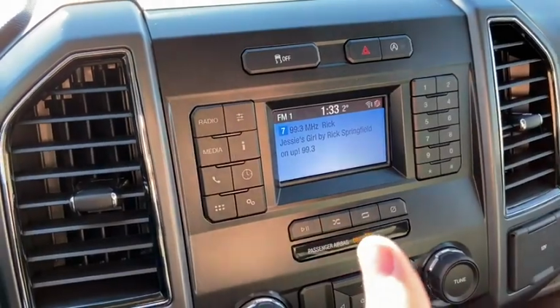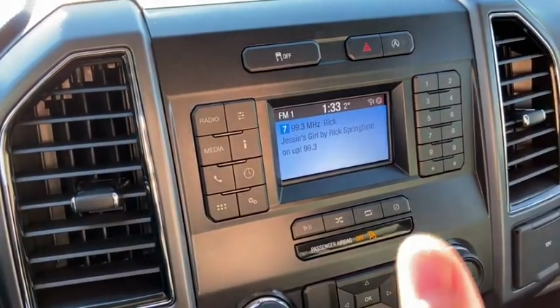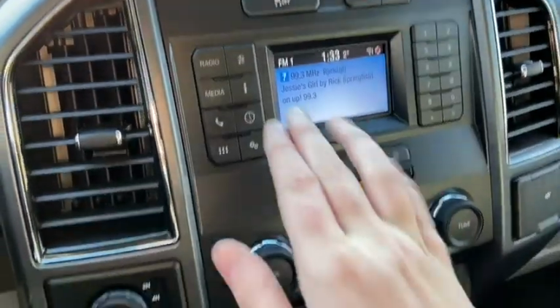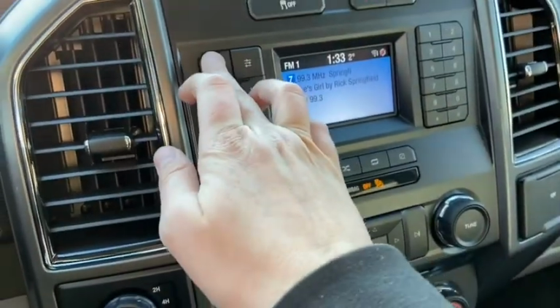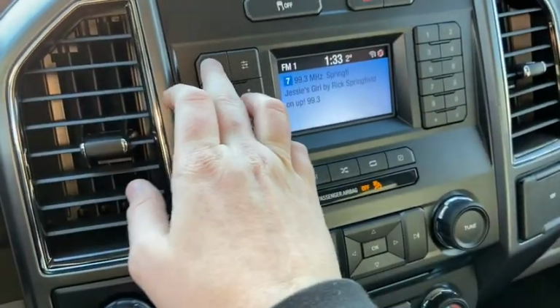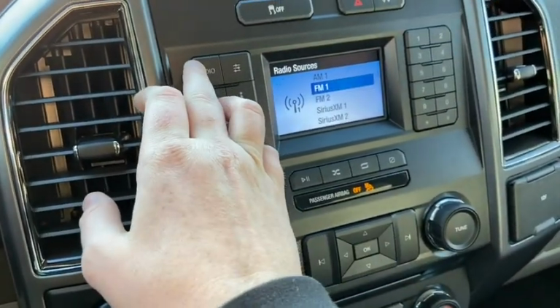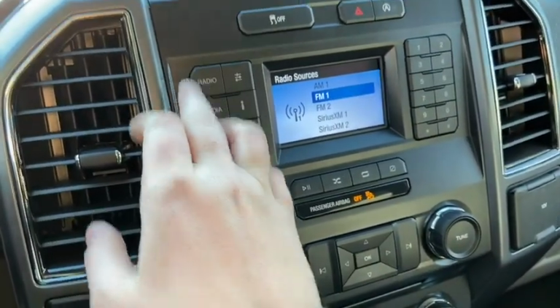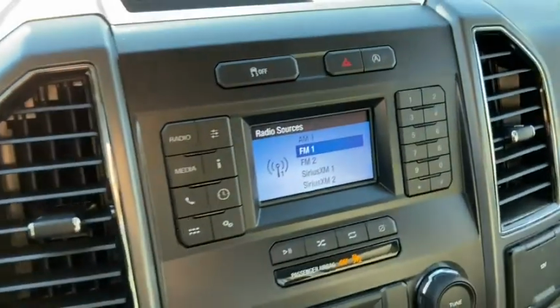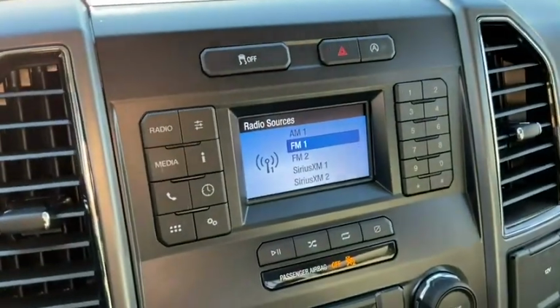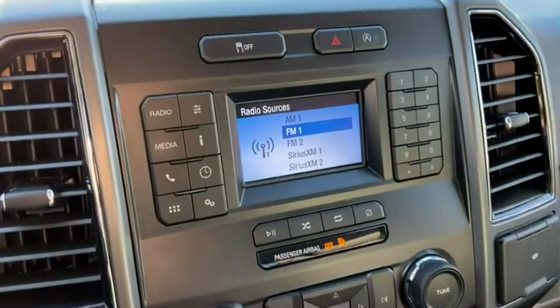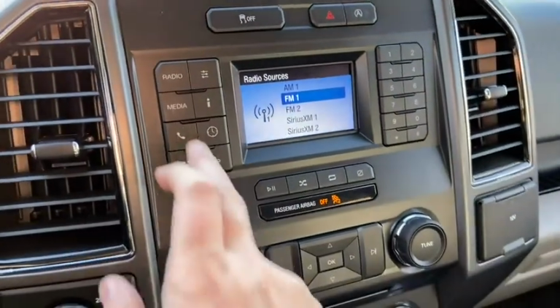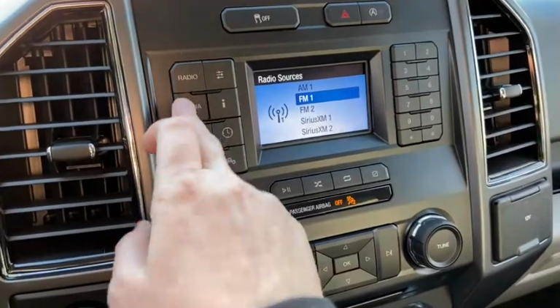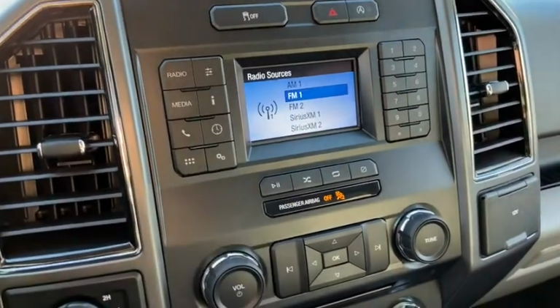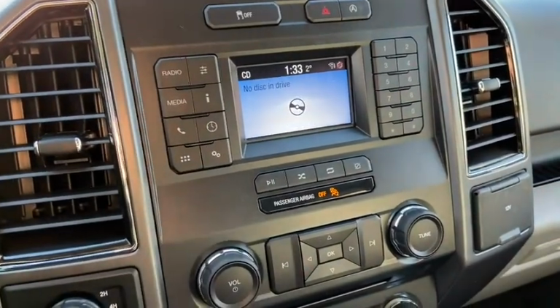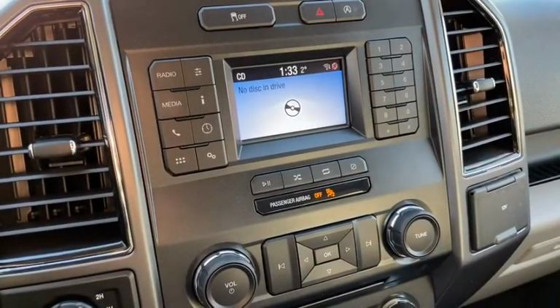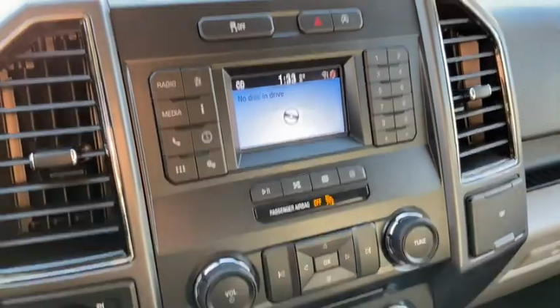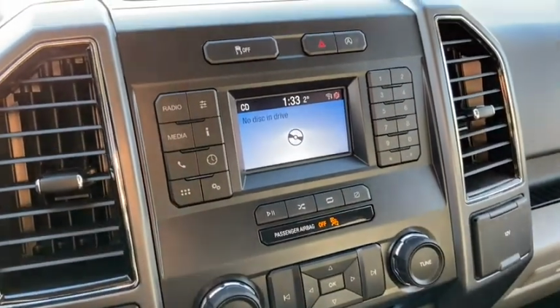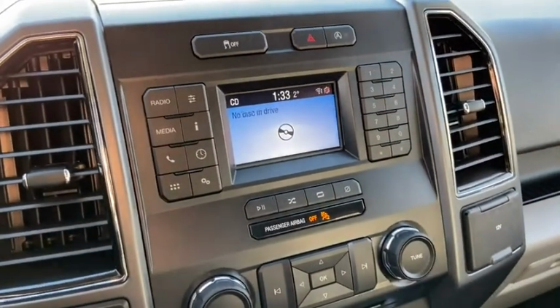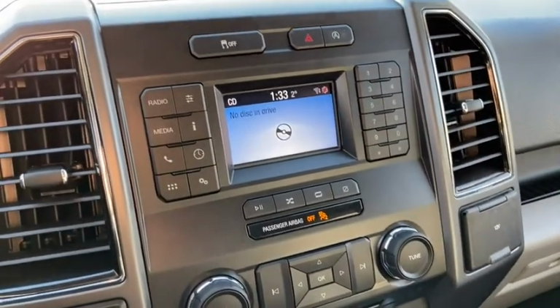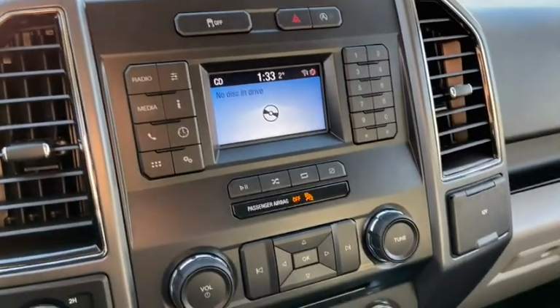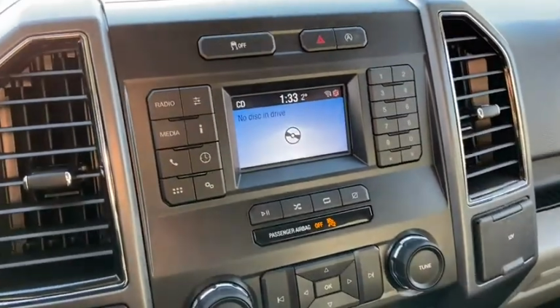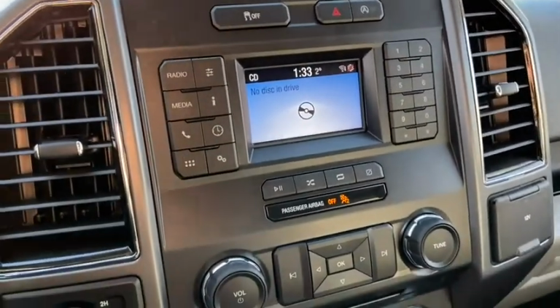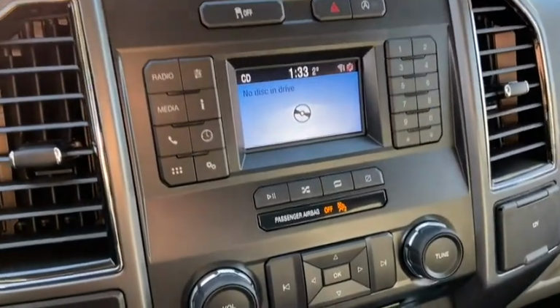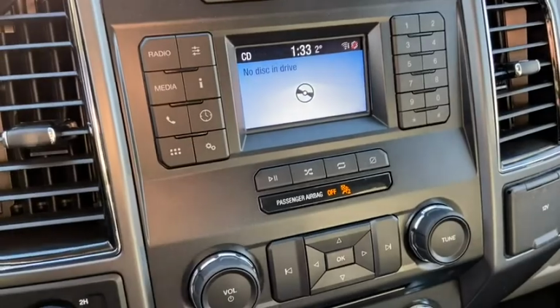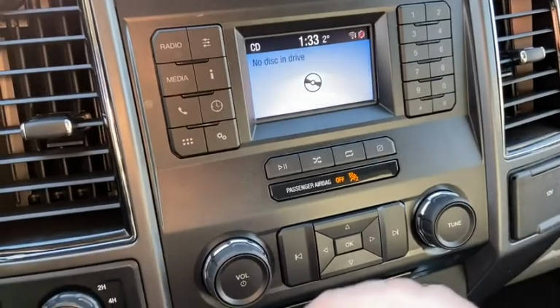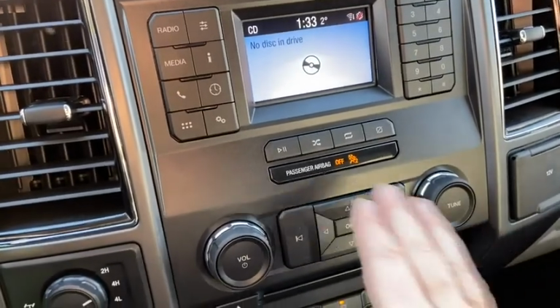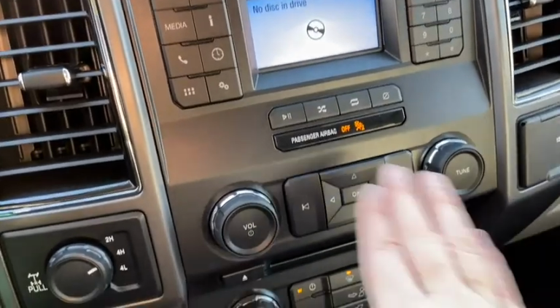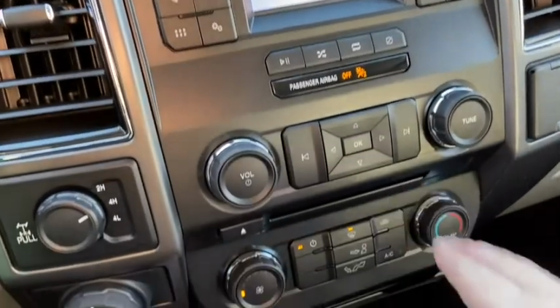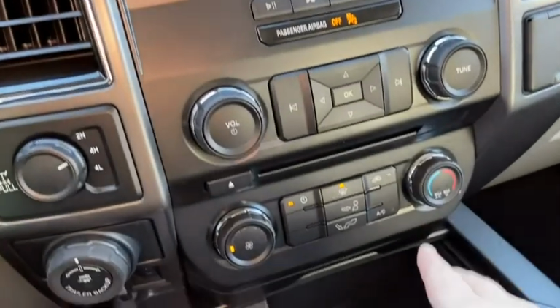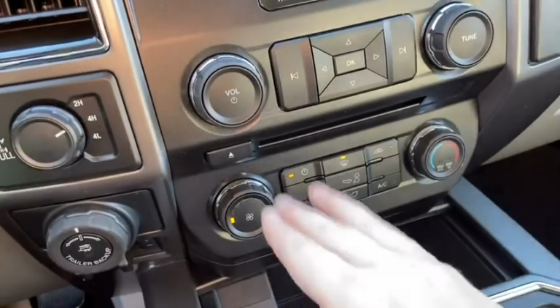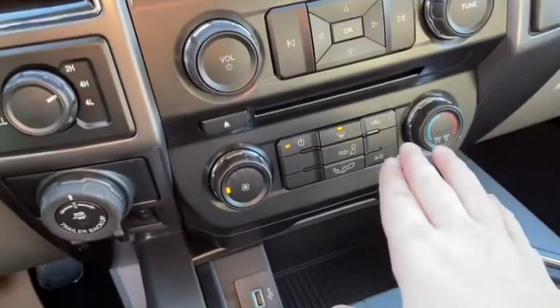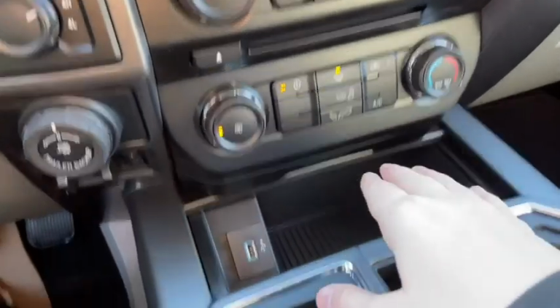We have our Ford Sync system in here which does give you AM FM radio as well as satellite radio. We also have a CD player with USB and Bluetooth connectivity. Down below that you have your audio controls with your climate controls just underneath.